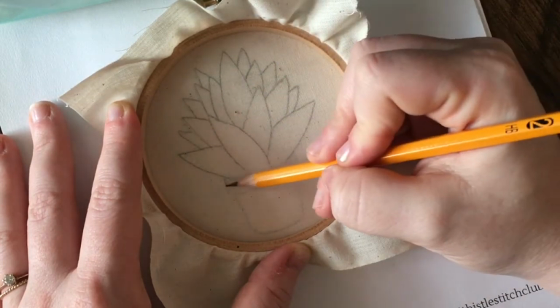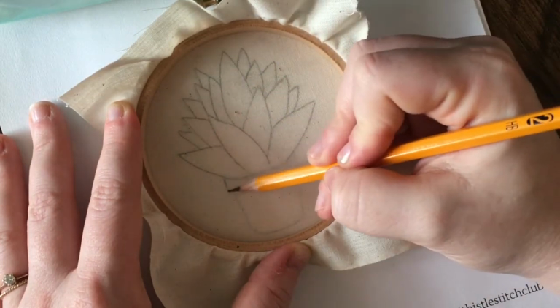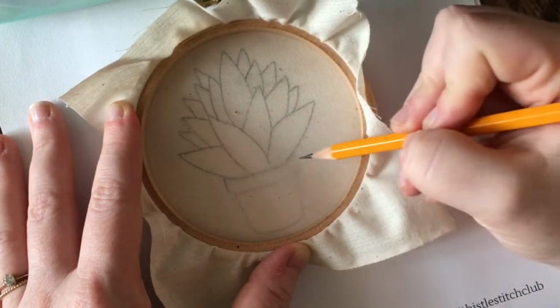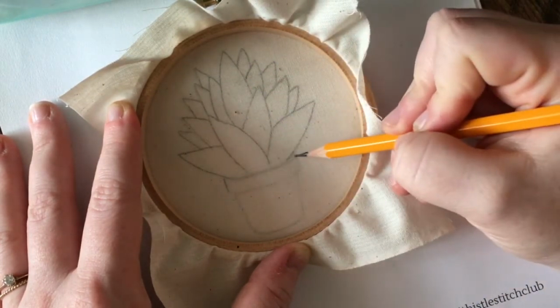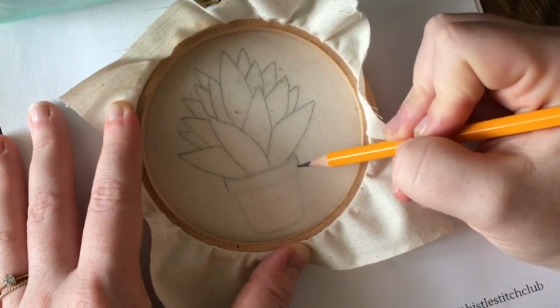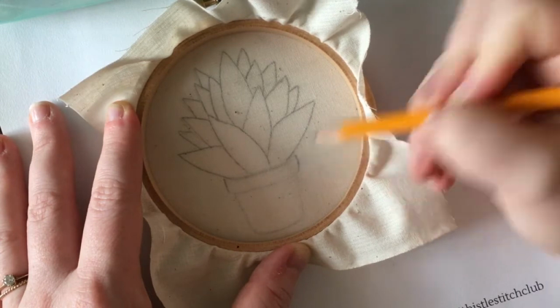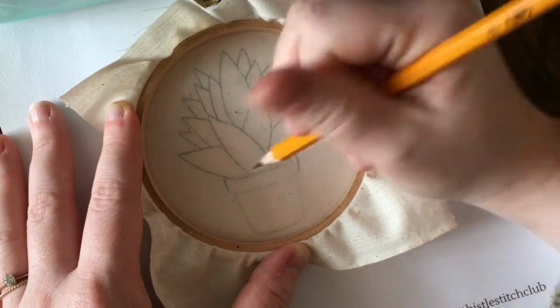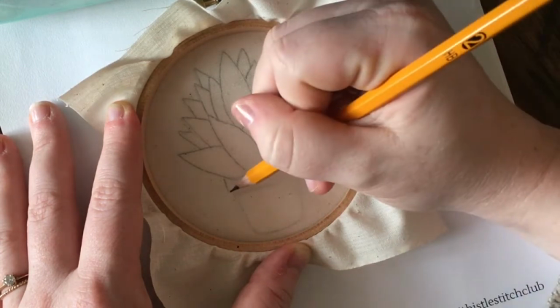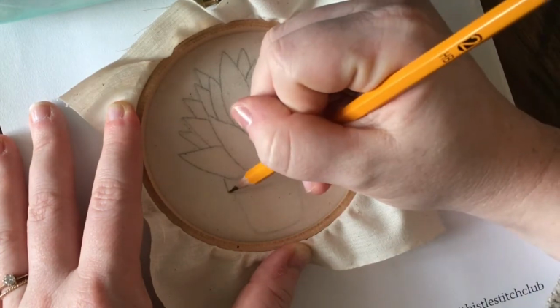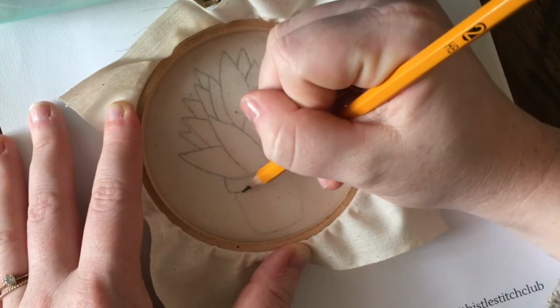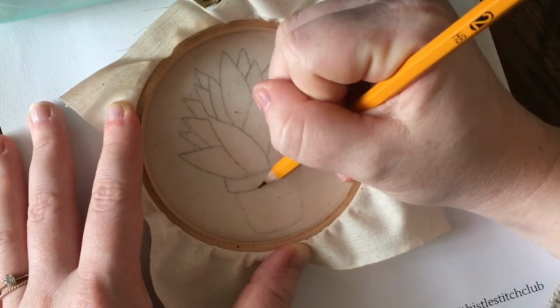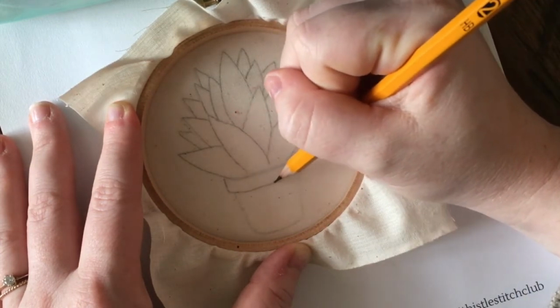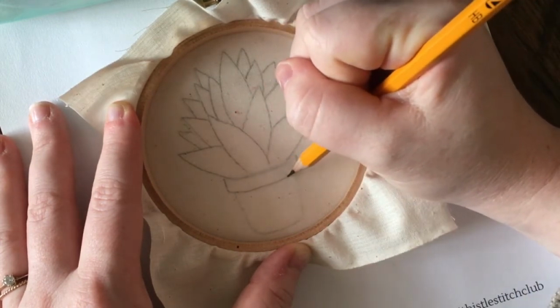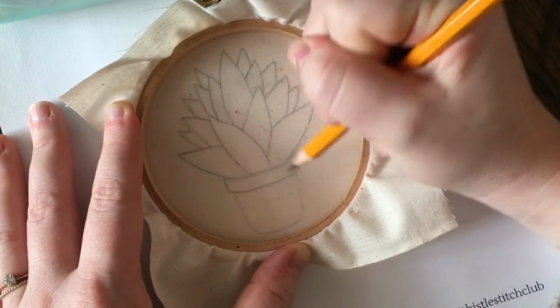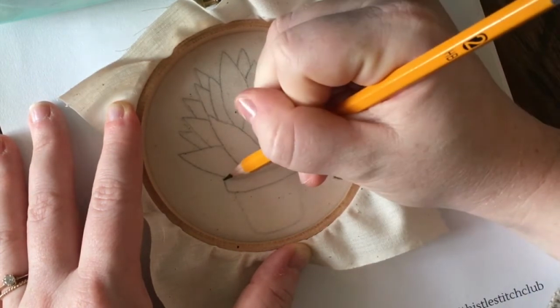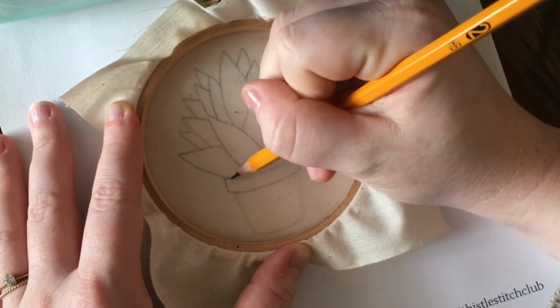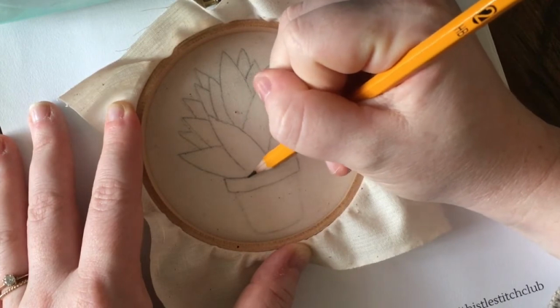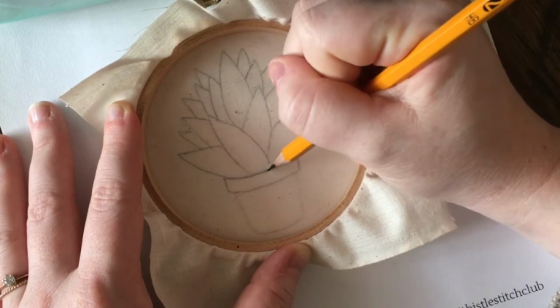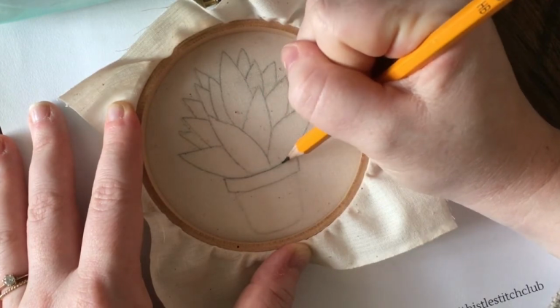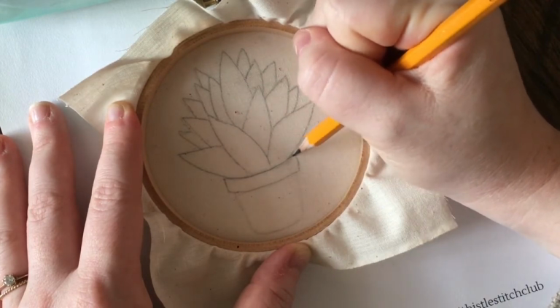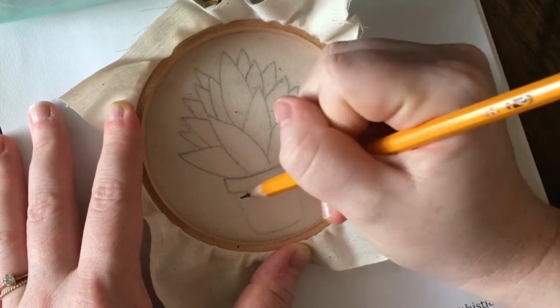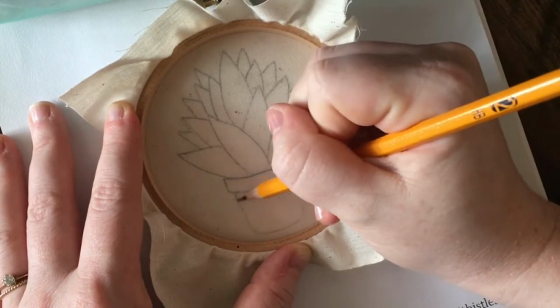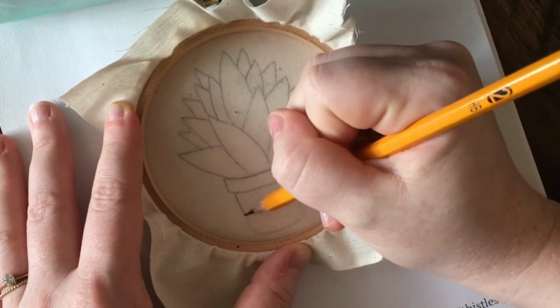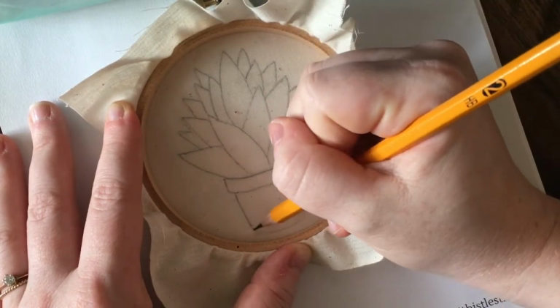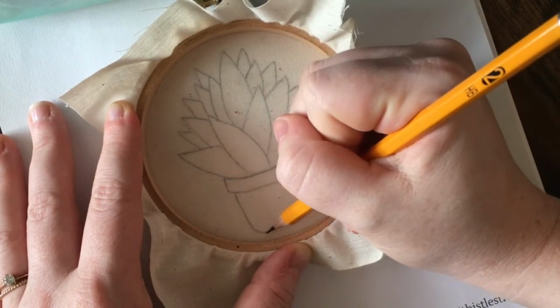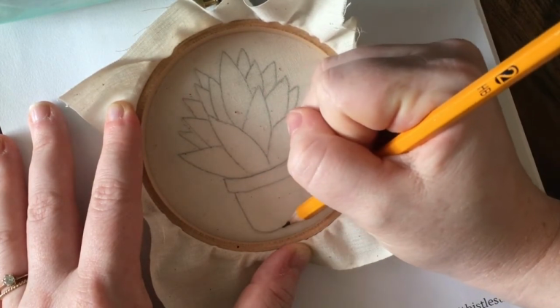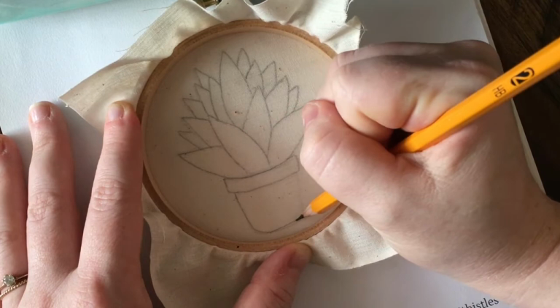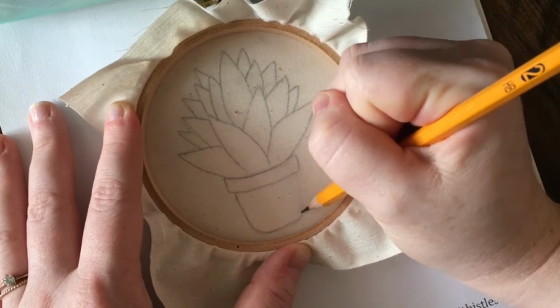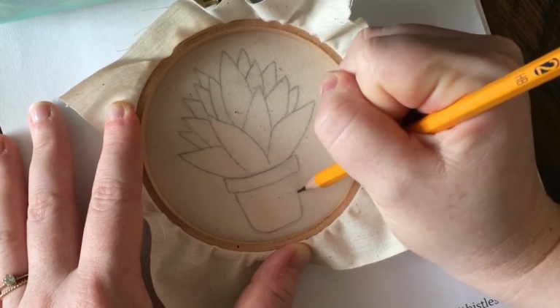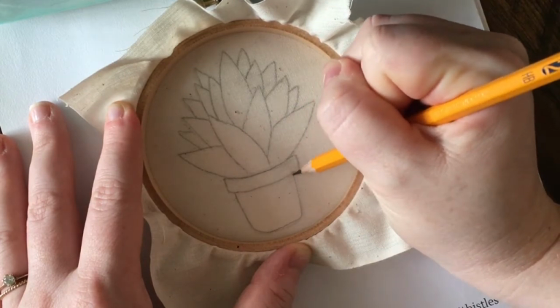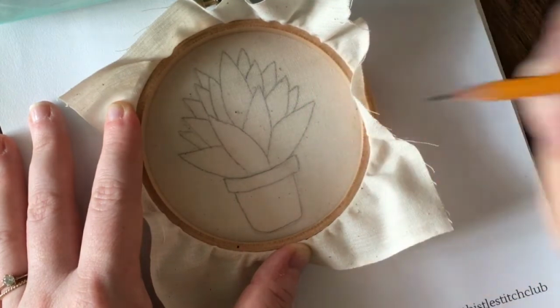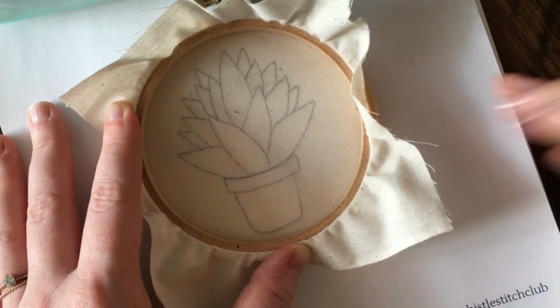whenever I flip it around to the front, because sometimes when you do that and then you're stretching out the fabric to make sure there aren't any wrinkles, you can kind of distort the pattern a little bit, which wouldn't be good. So this is an option — if you're not worried about that then you can definitely trace it and then flip it around.